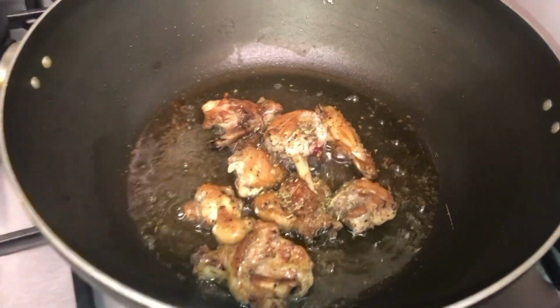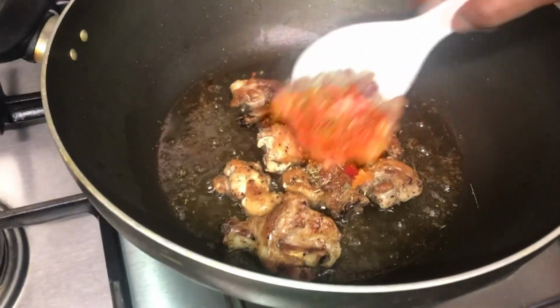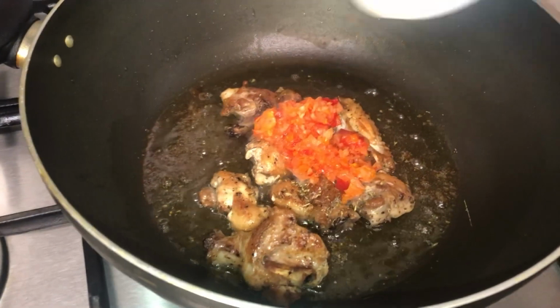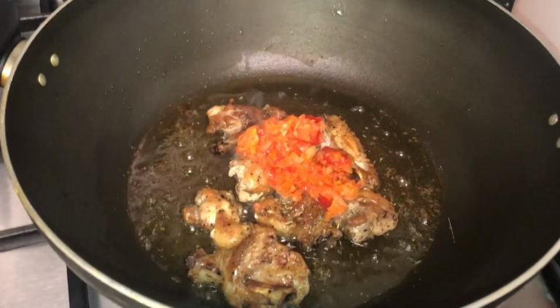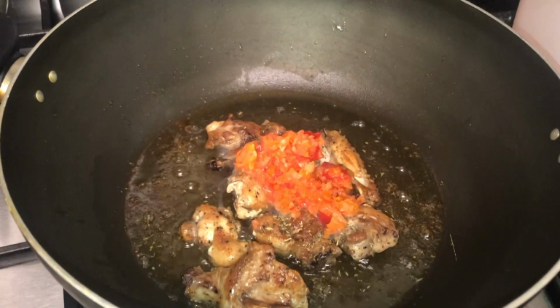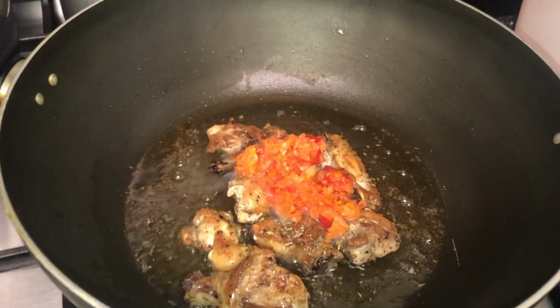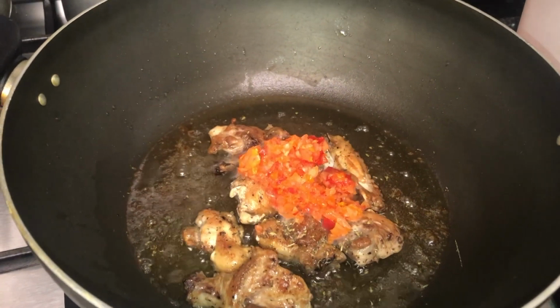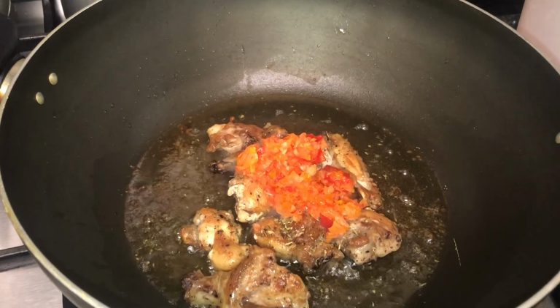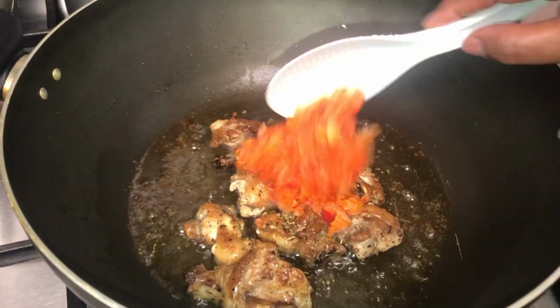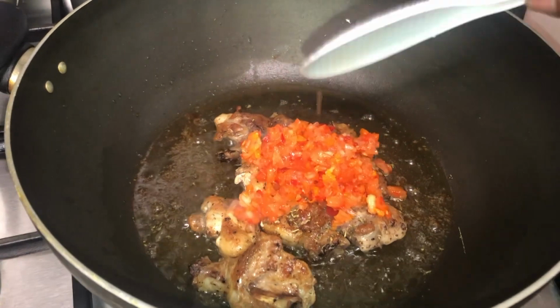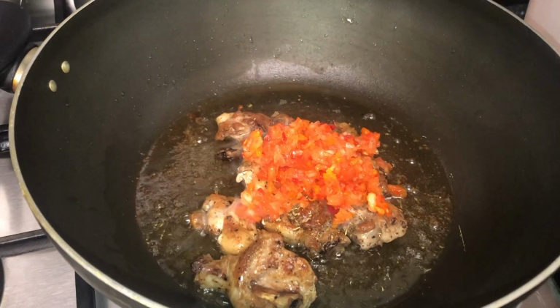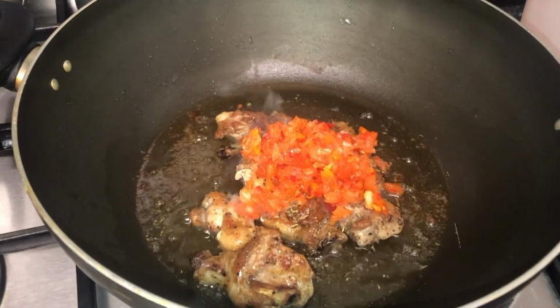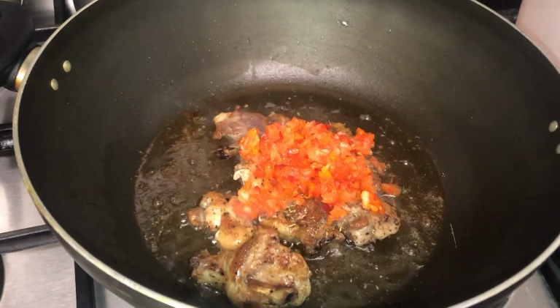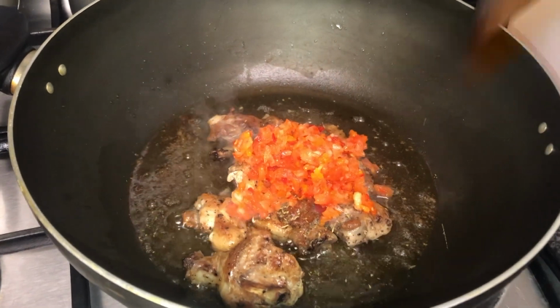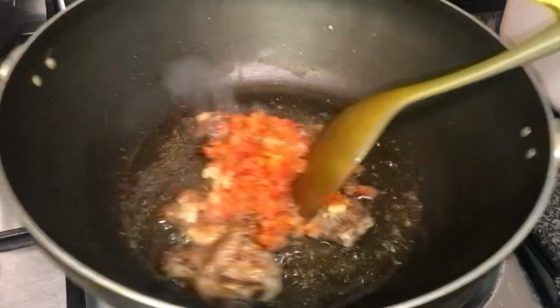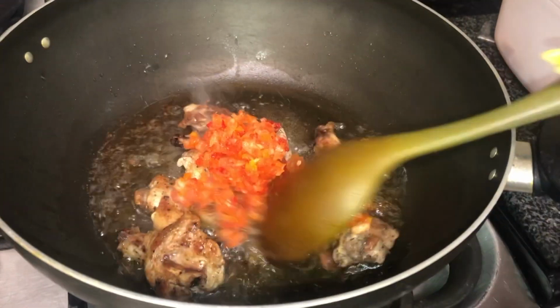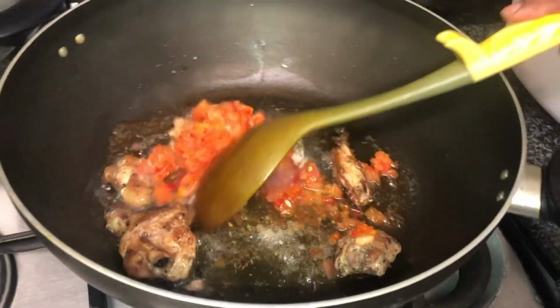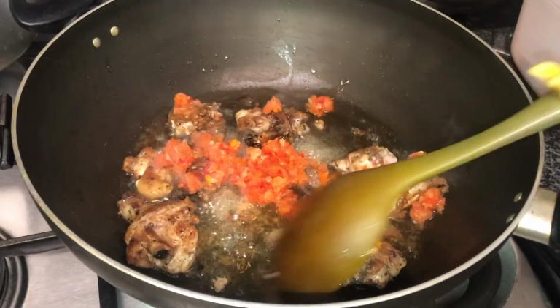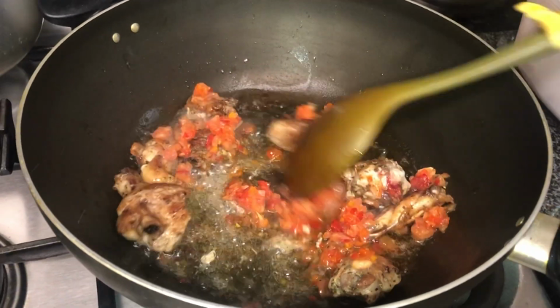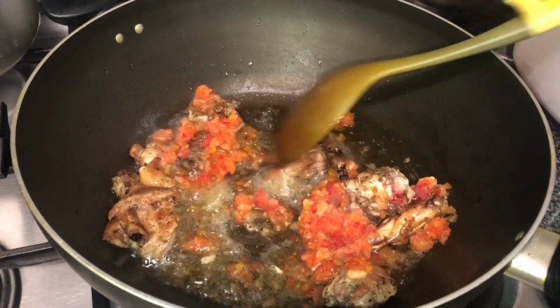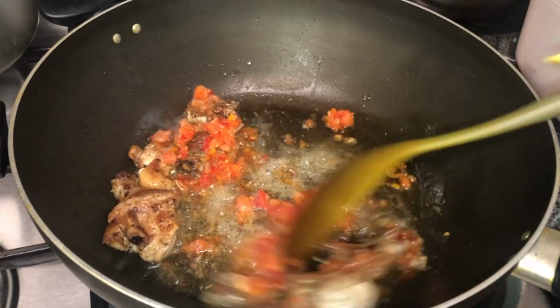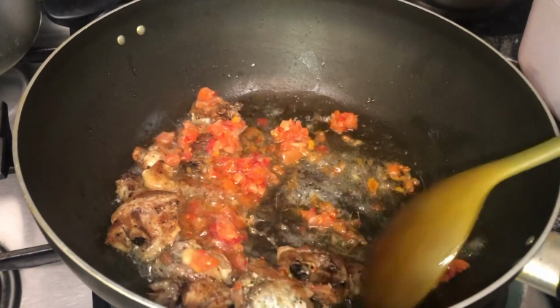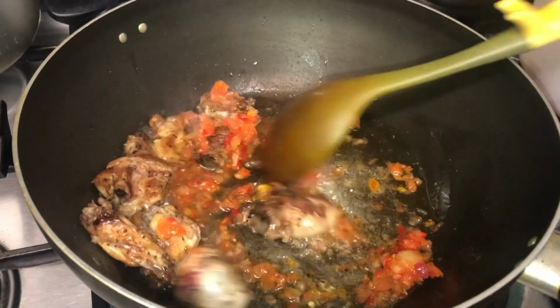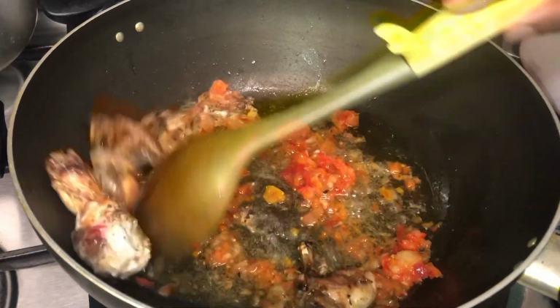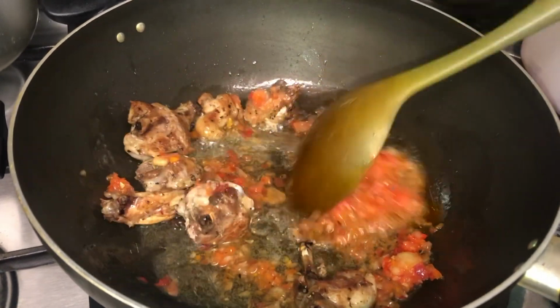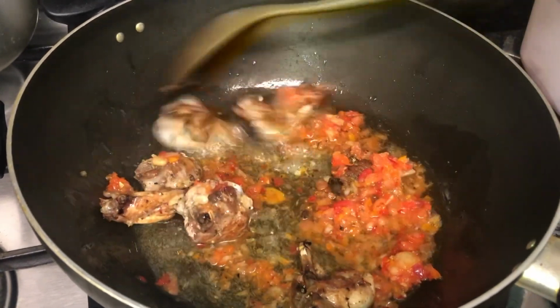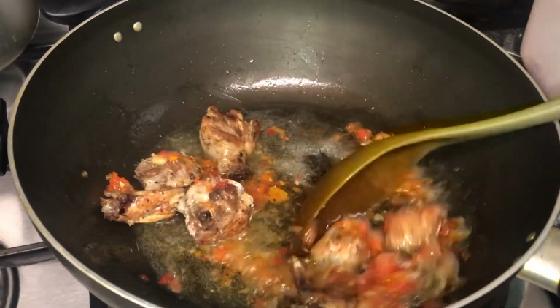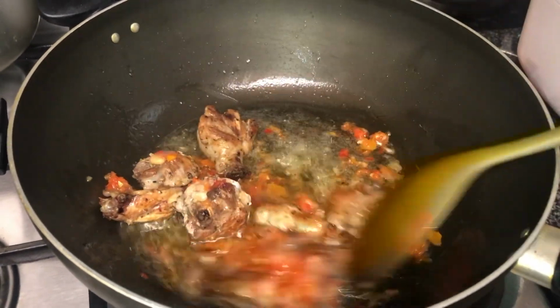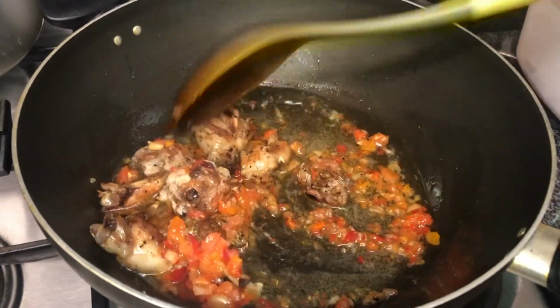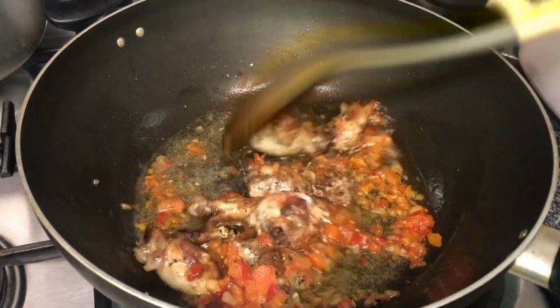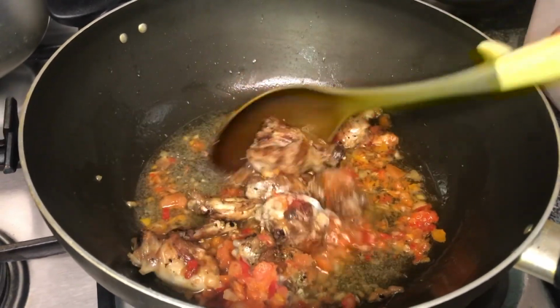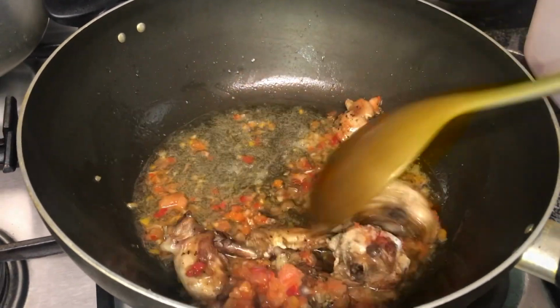Next we're going to add two spoons of blended seasoning, which is onions, sweet peppers and tomato. And we're going to continue frying this for a couple of seconds before adding in two stock cubes.